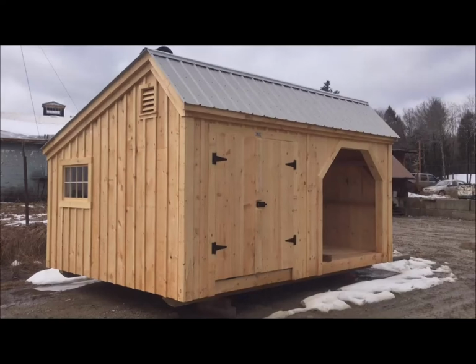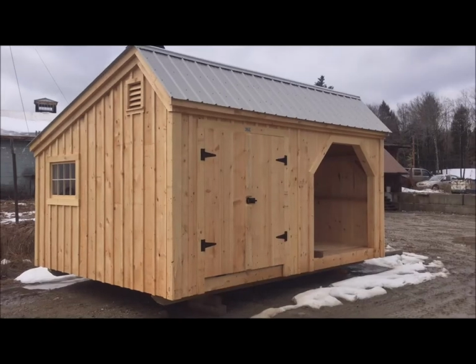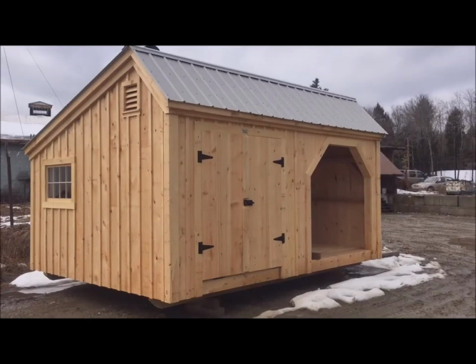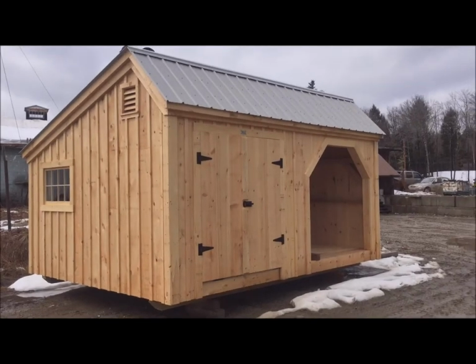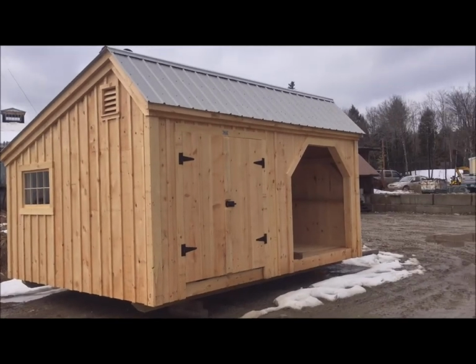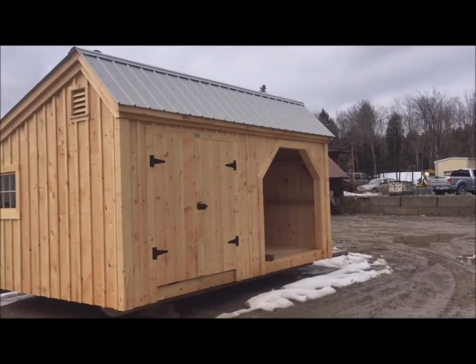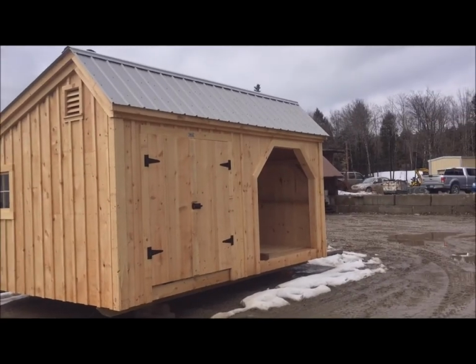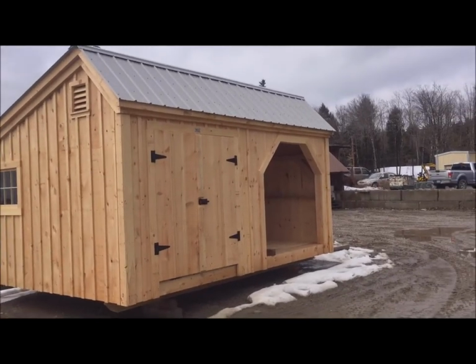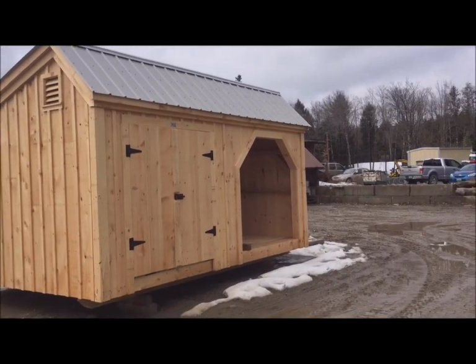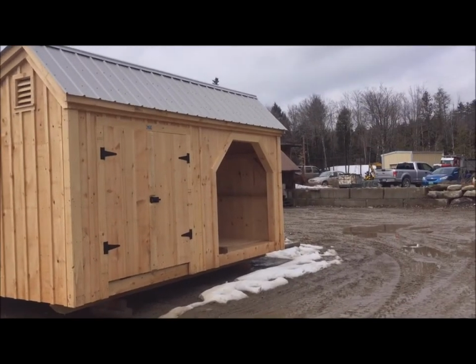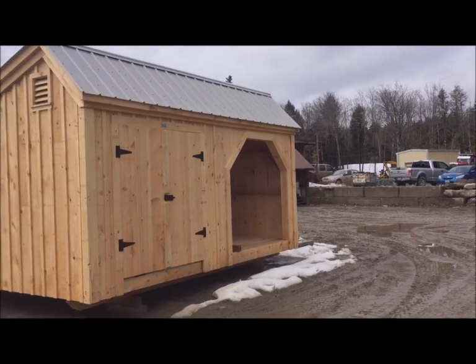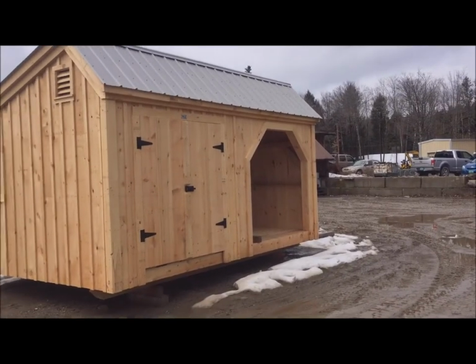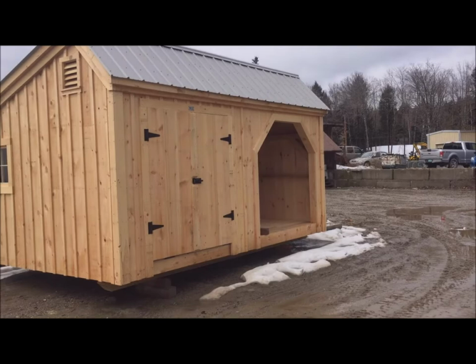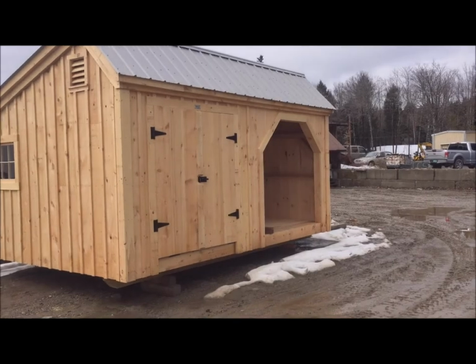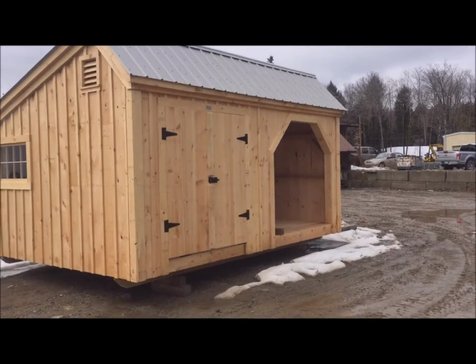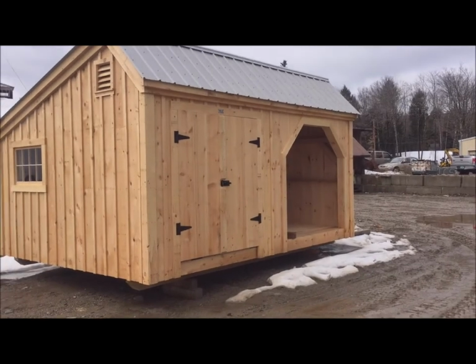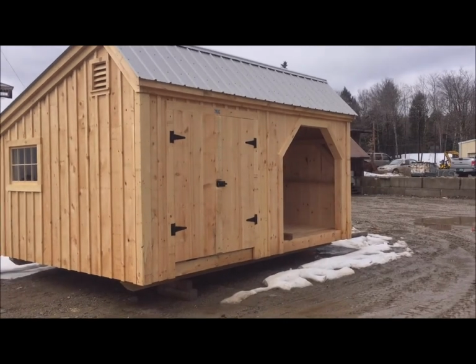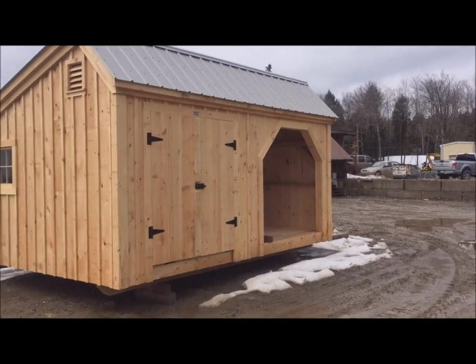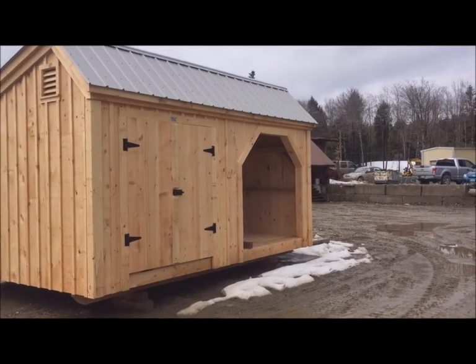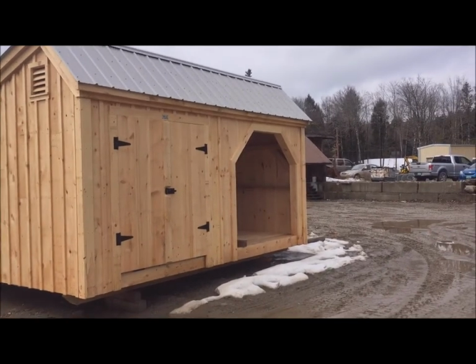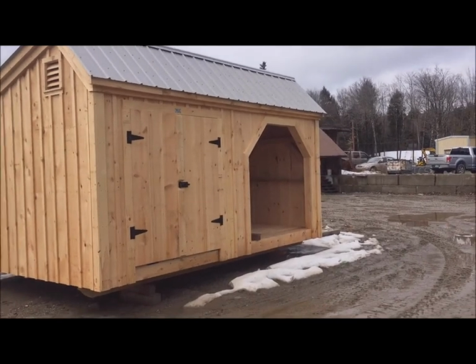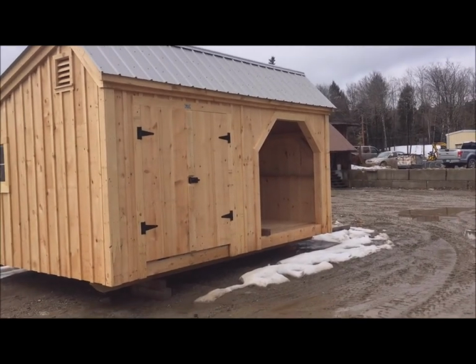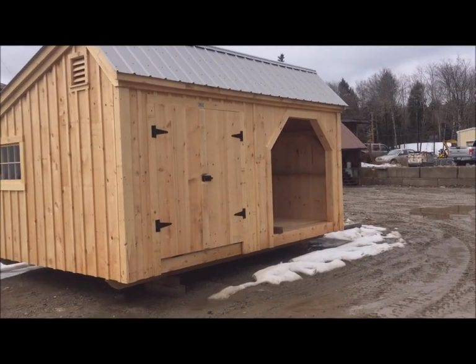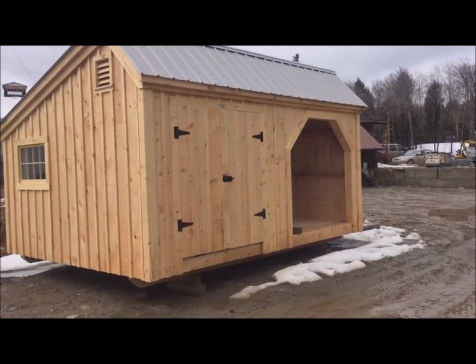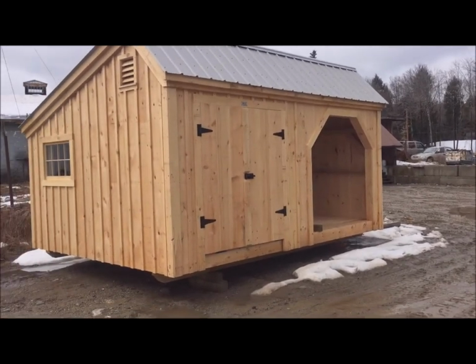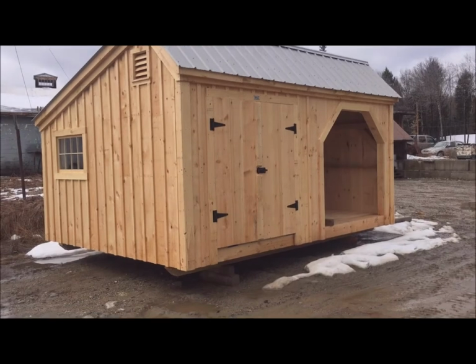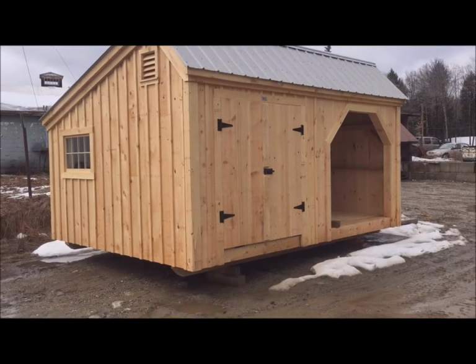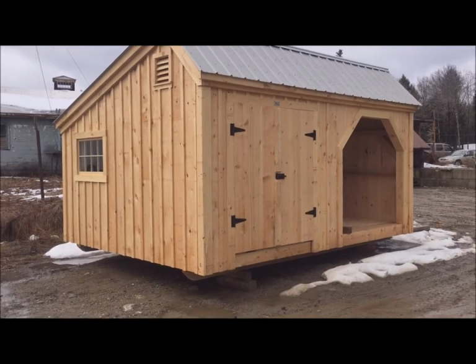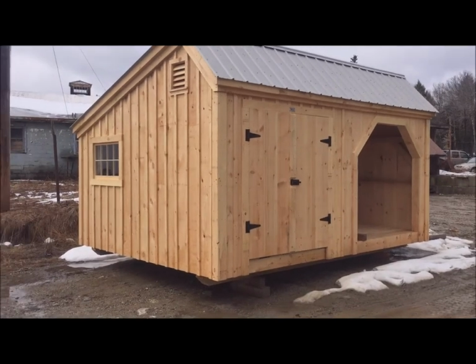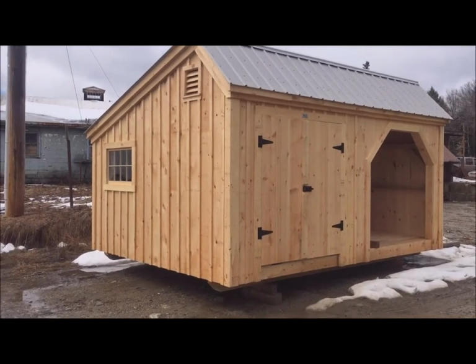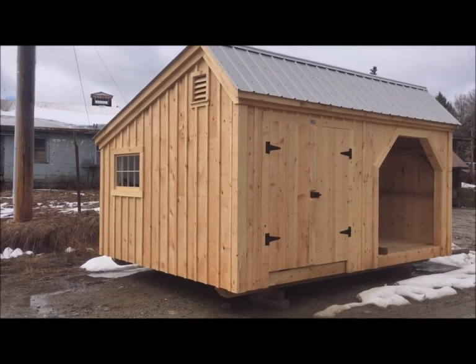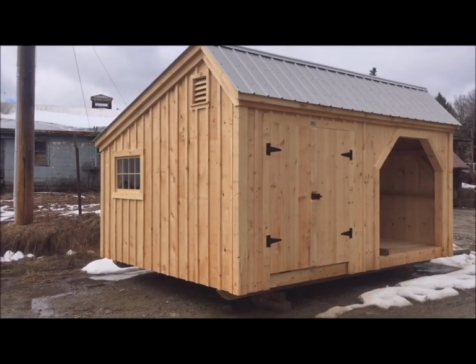12 by 16 salt box, set up in the Weekender design. The Weekender has an open space for firewood storage and a closed inside section for general storage.